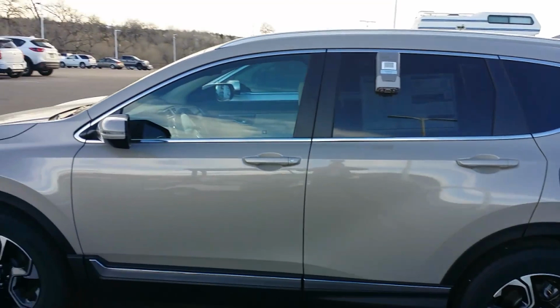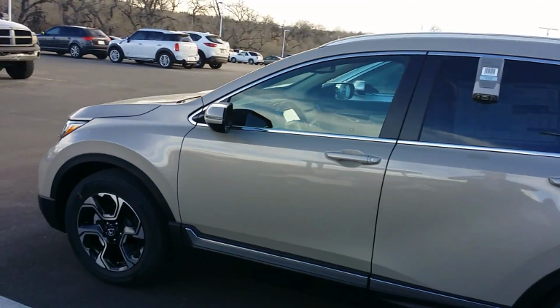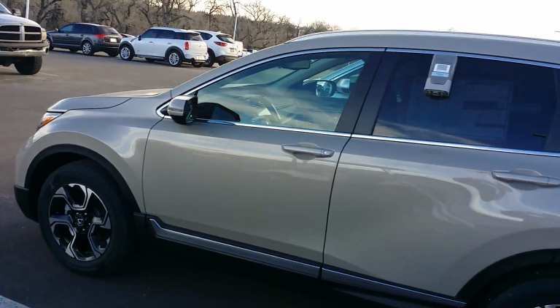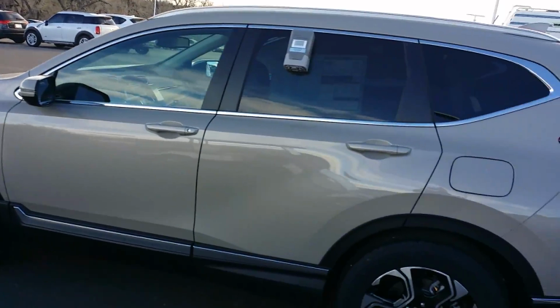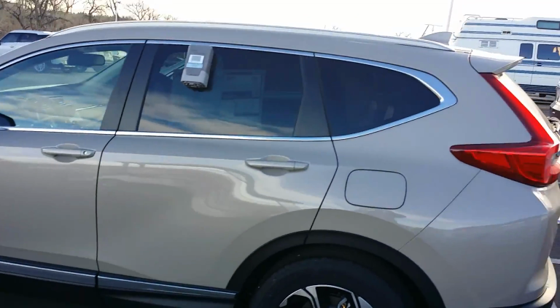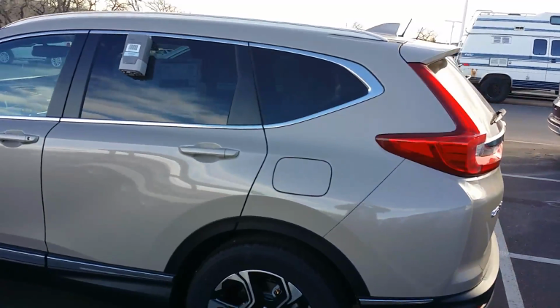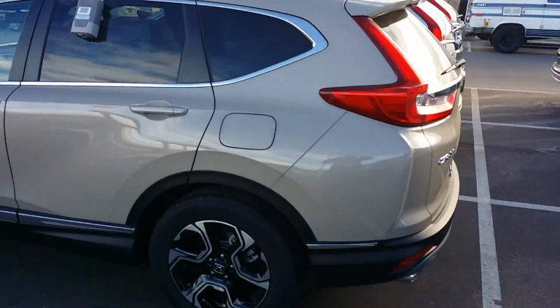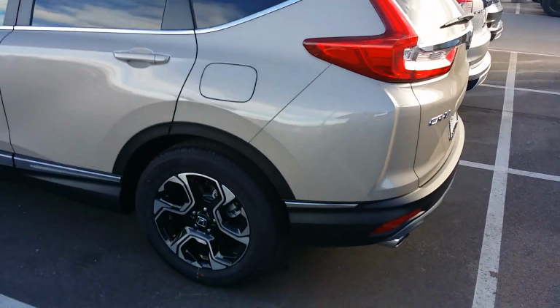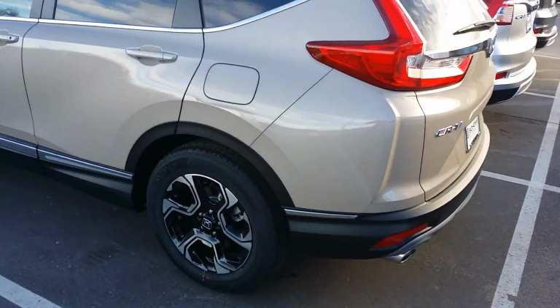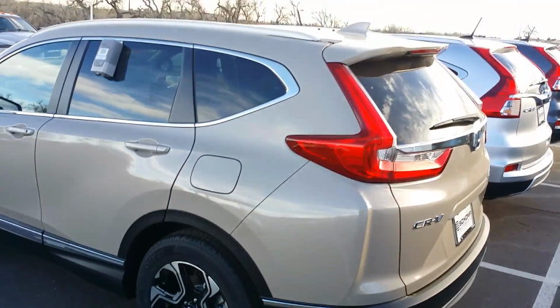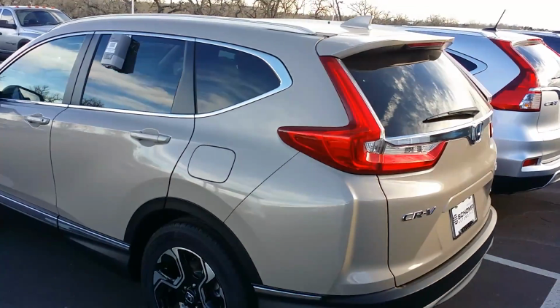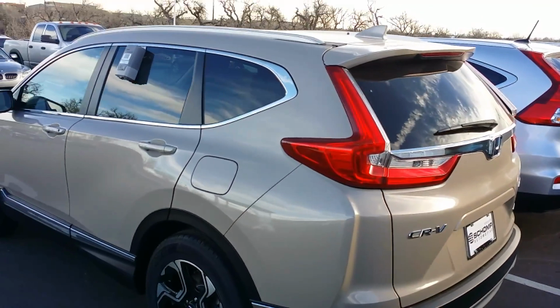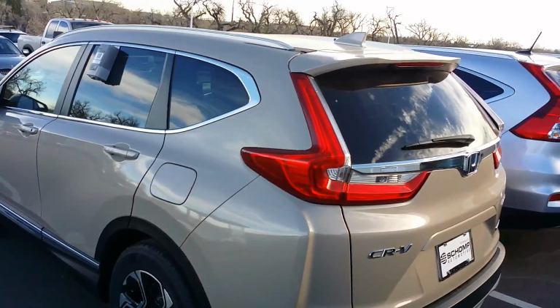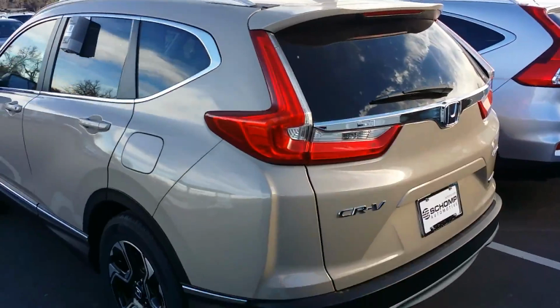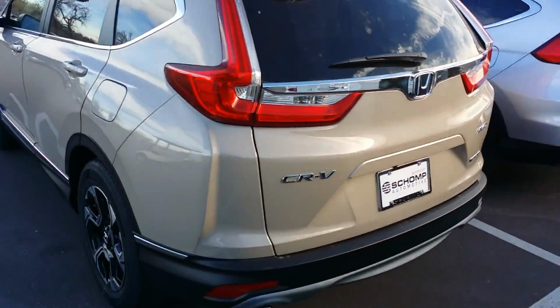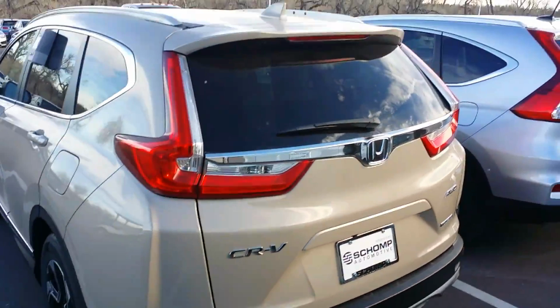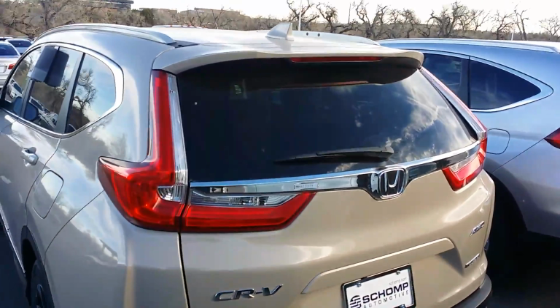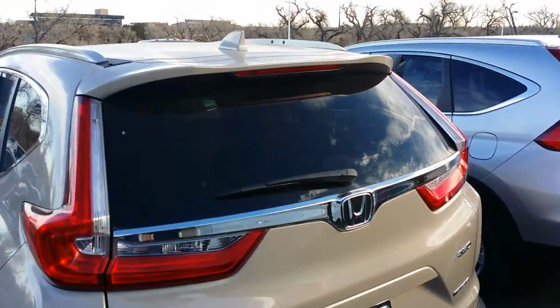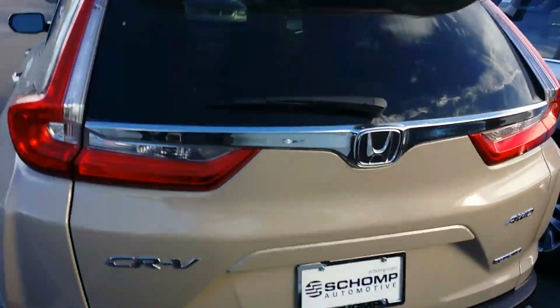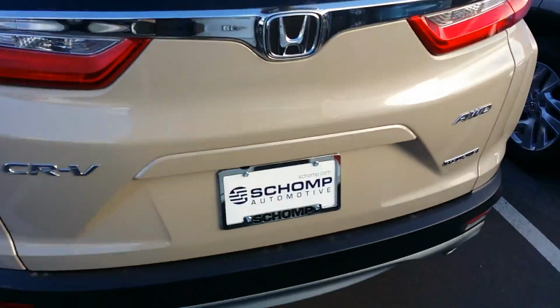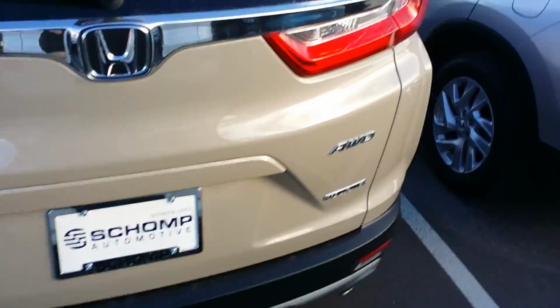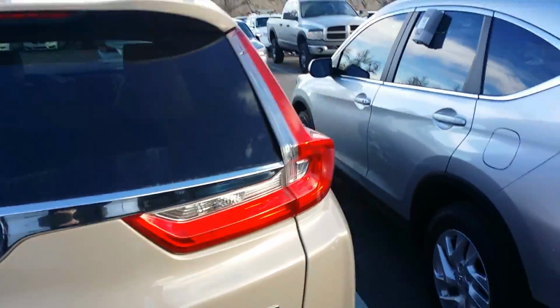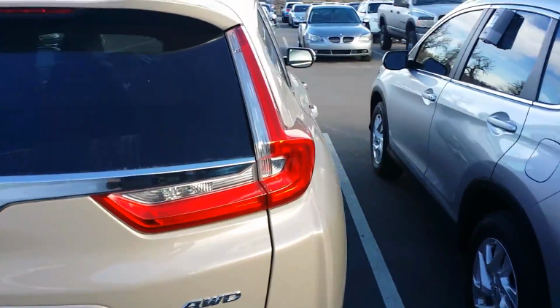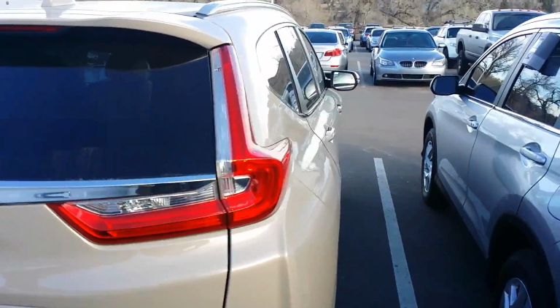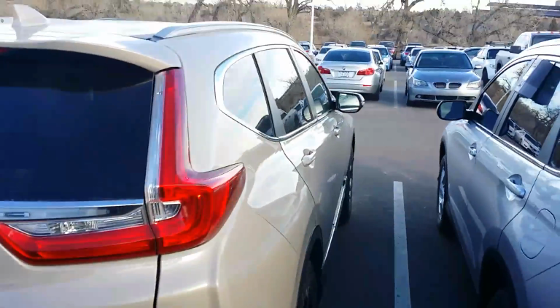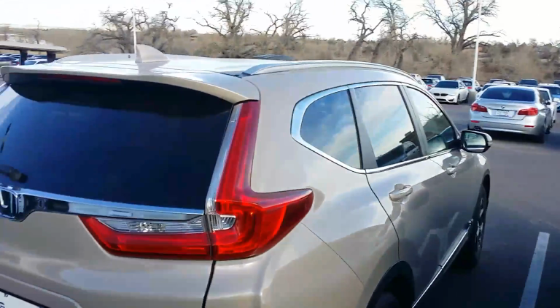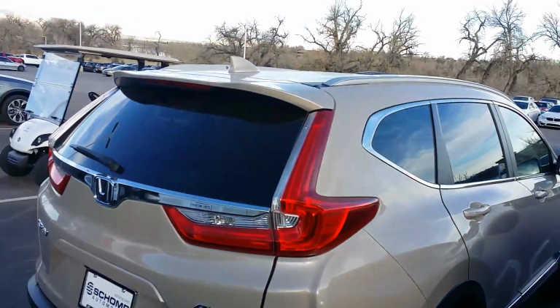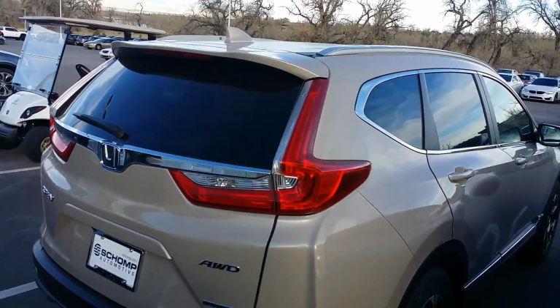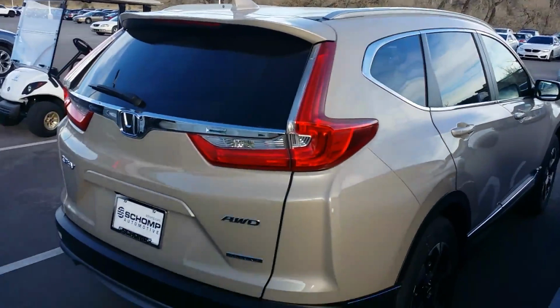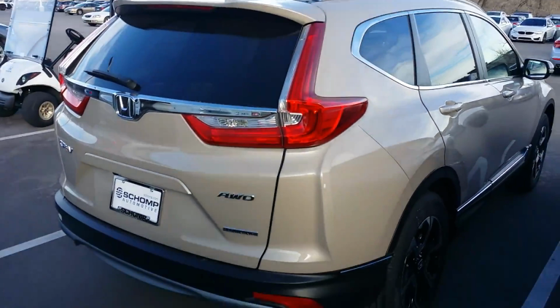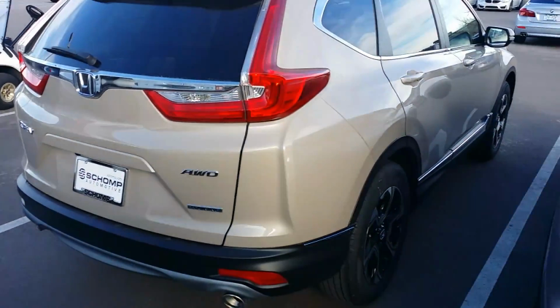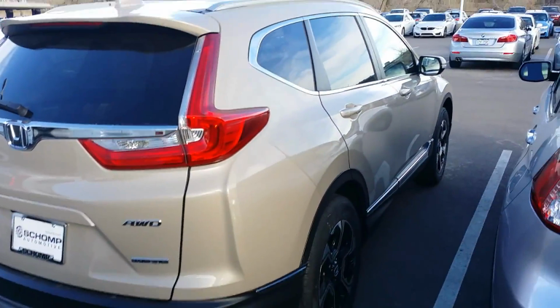This one happens to be the Touring — beautiful model here. Complete redesign: new wheels, new body style, new engine. This has the 1.5-liter turbo engine in it, a new lane assist system, as well as all the Honda Sensing packages.